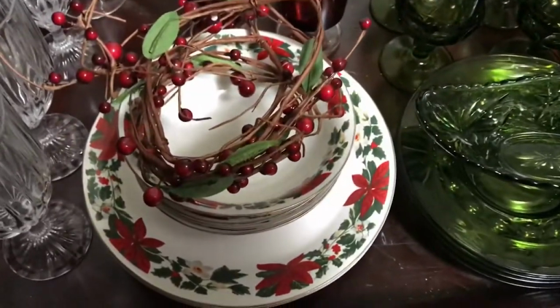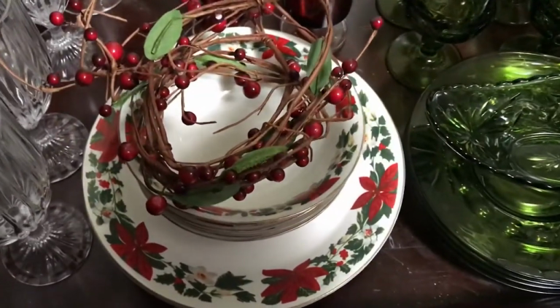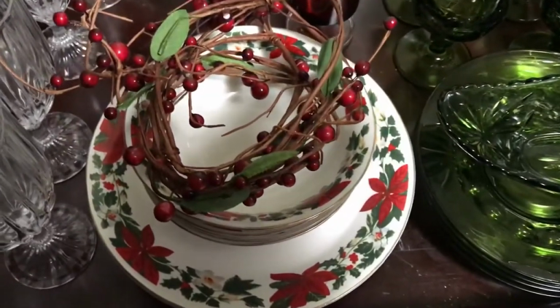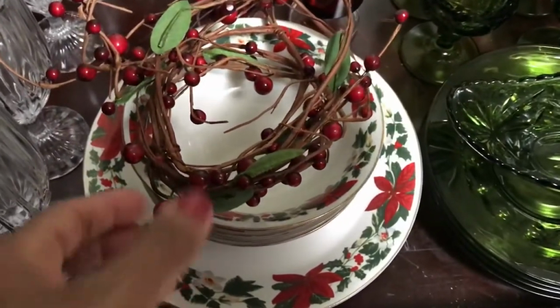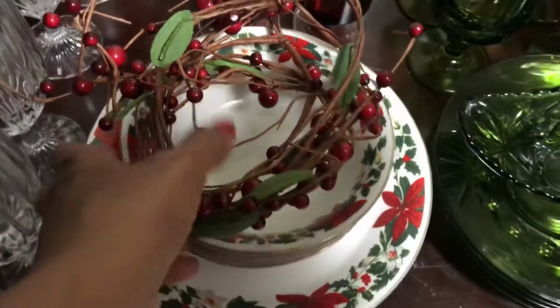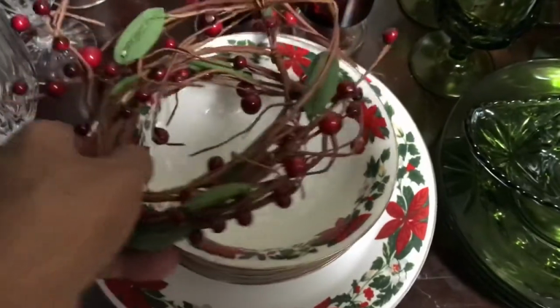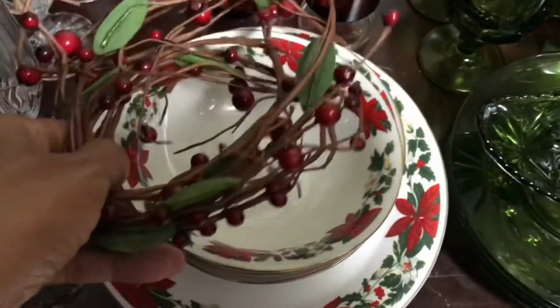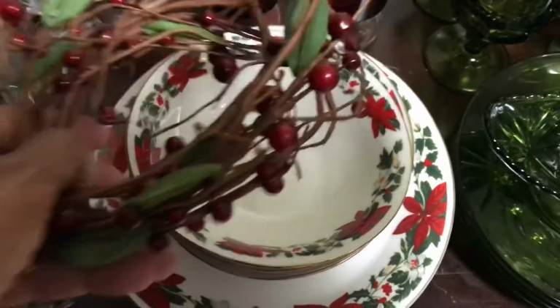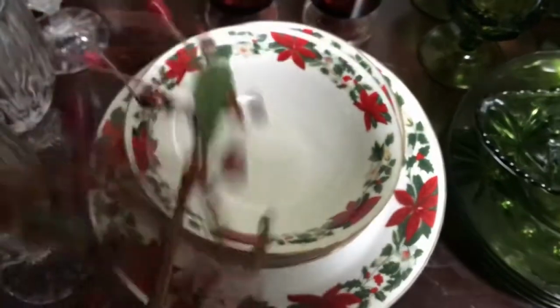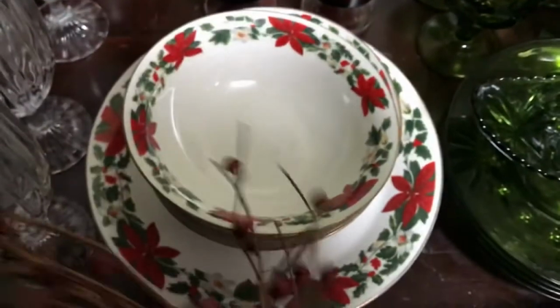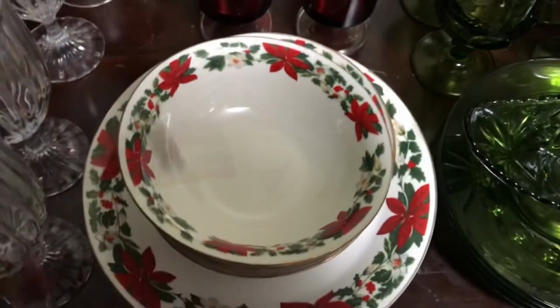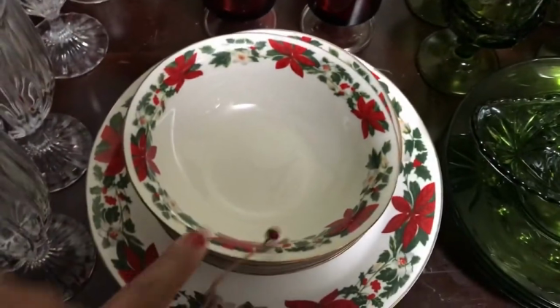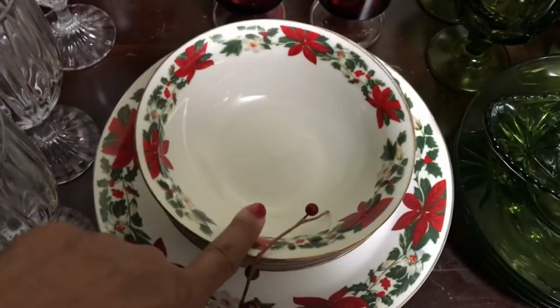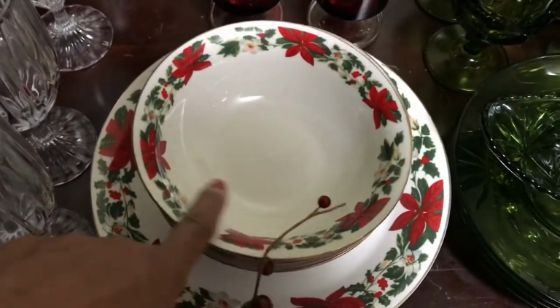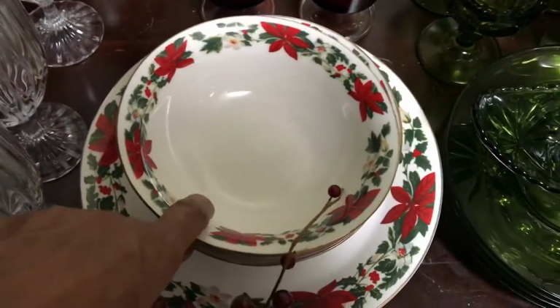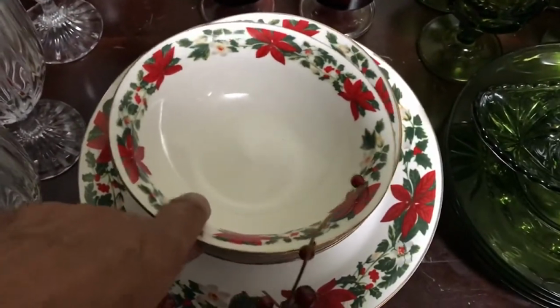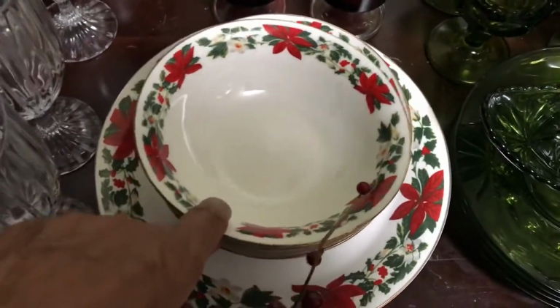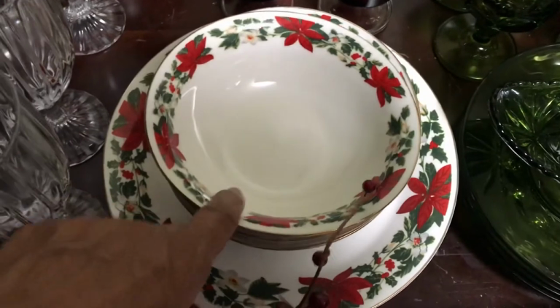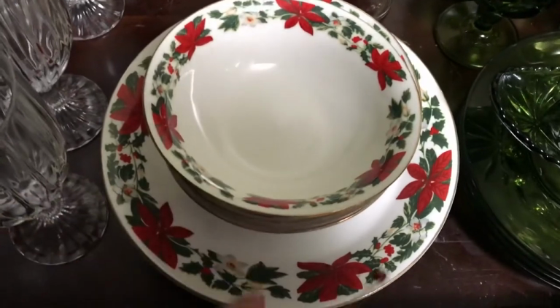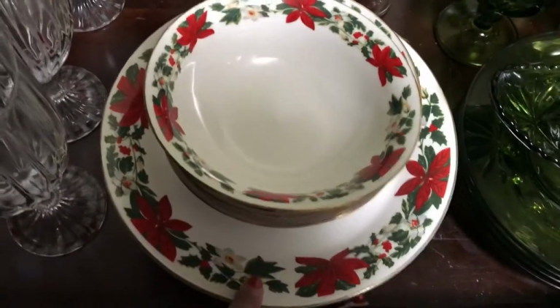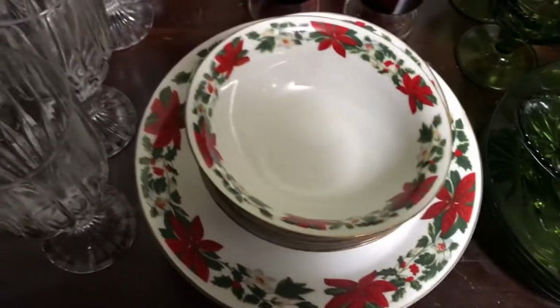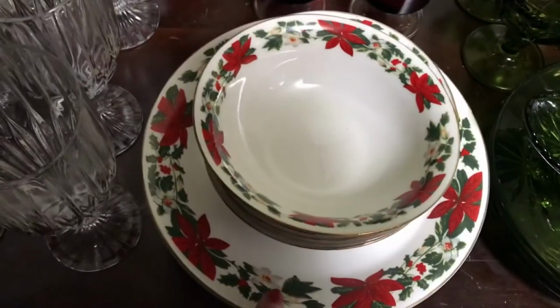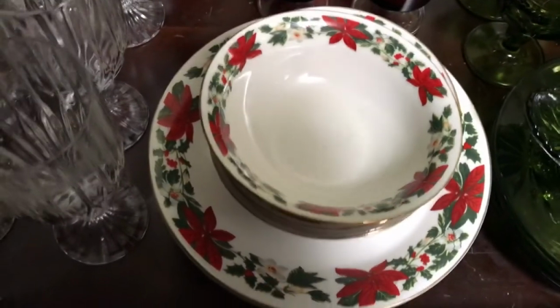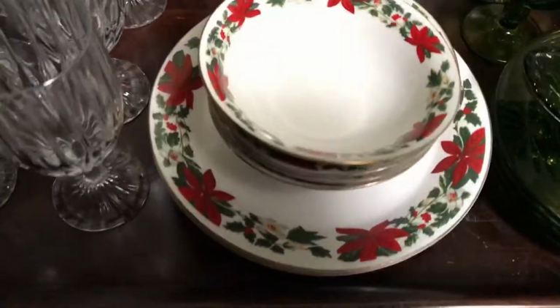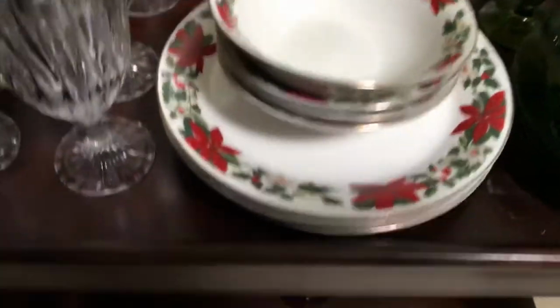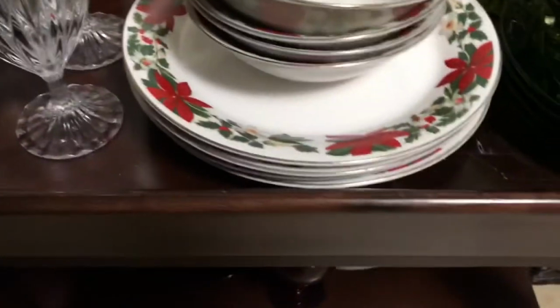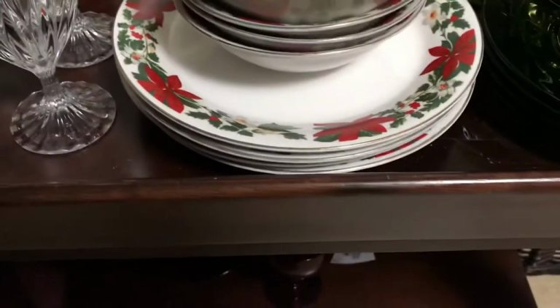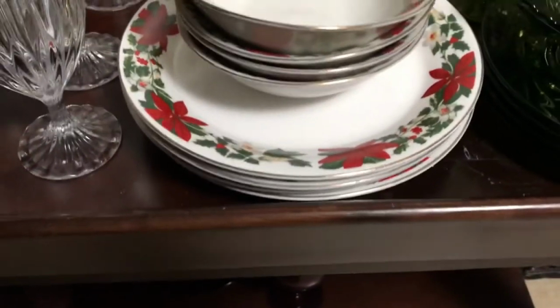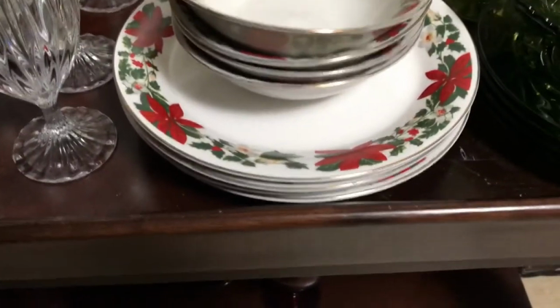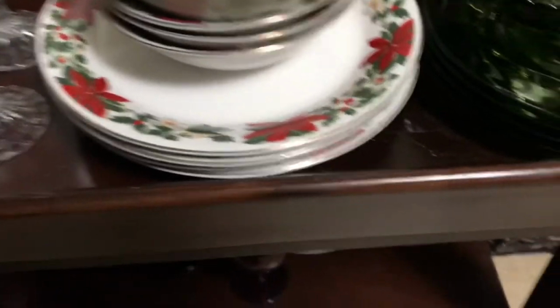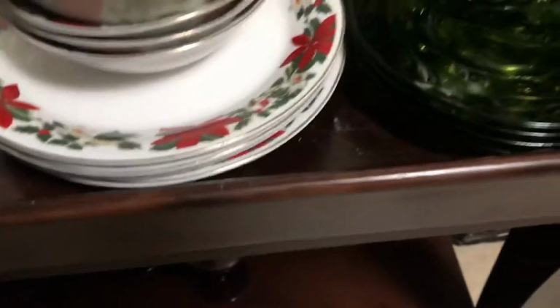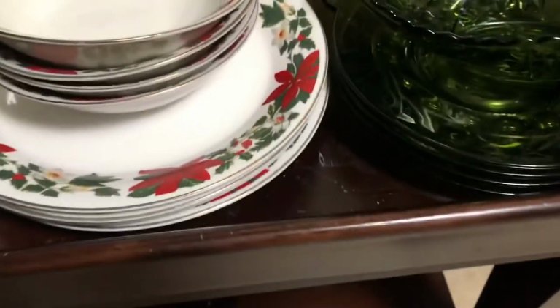Right along, we have the Gibson holiday set. I have four bowls and four dinner plates.